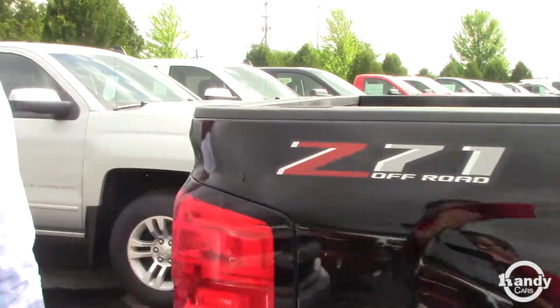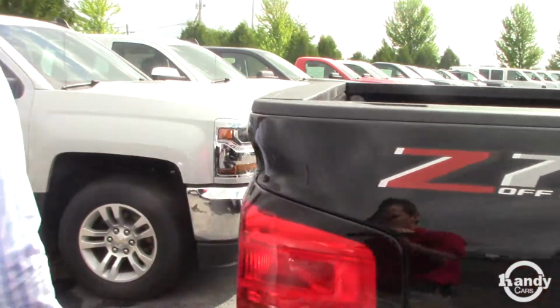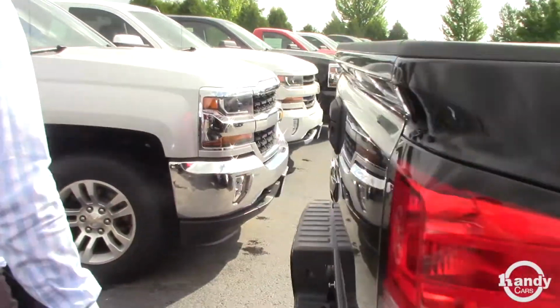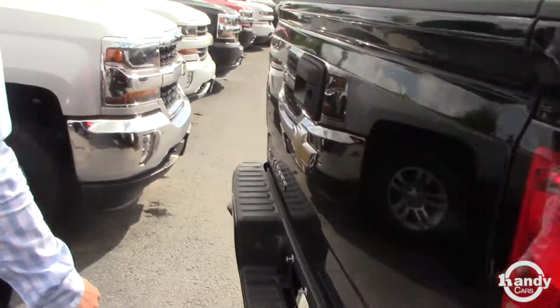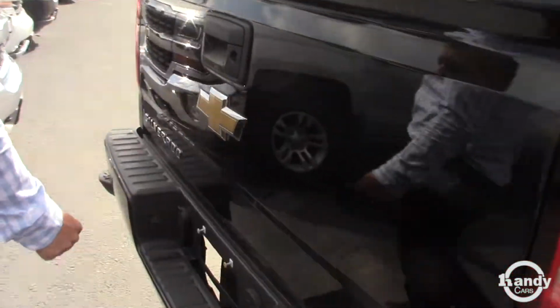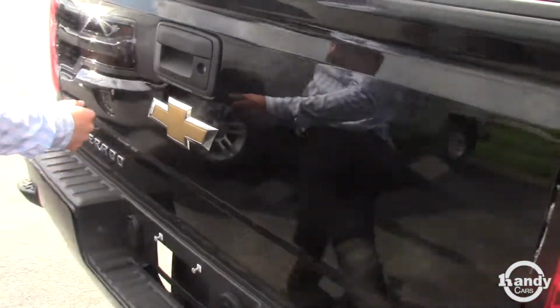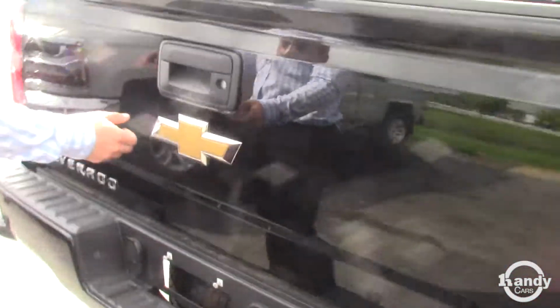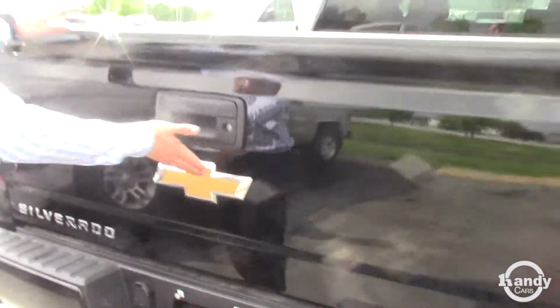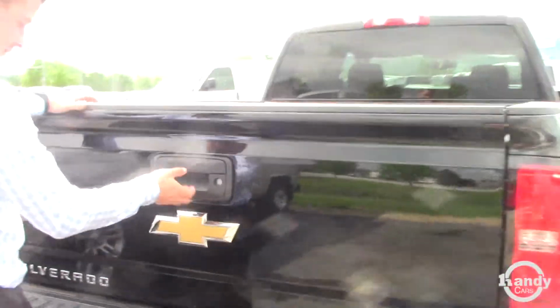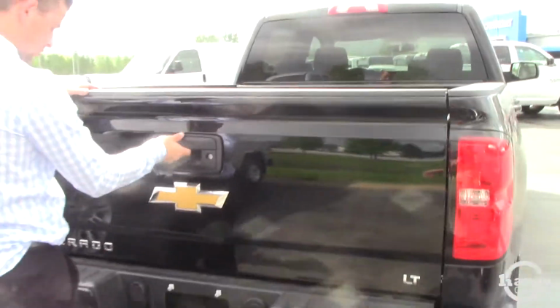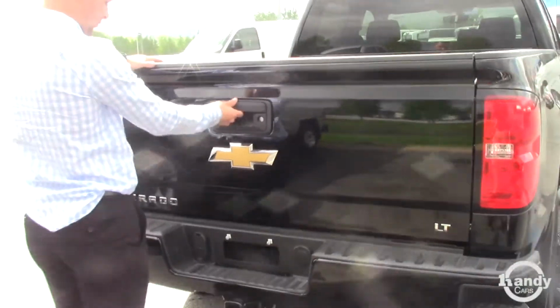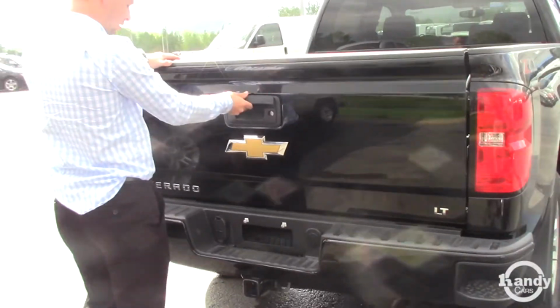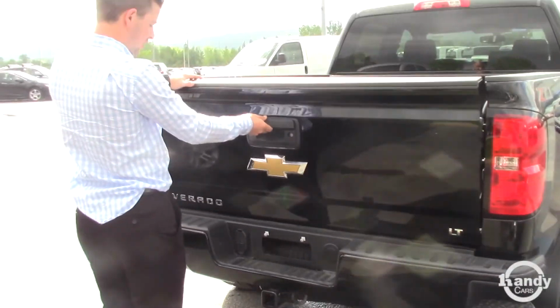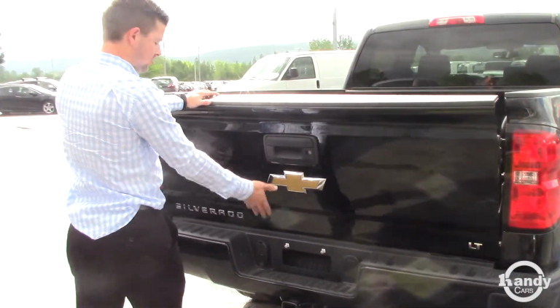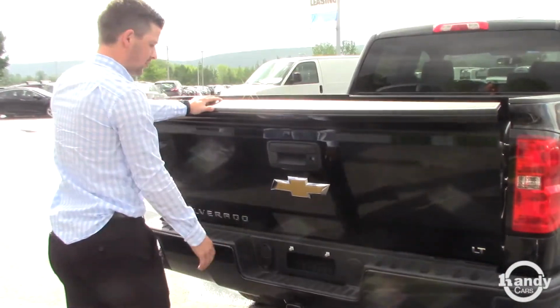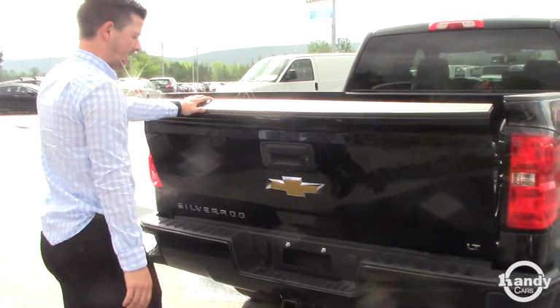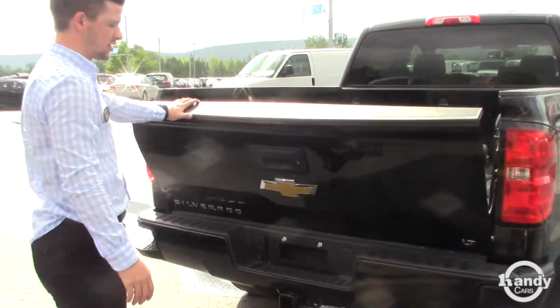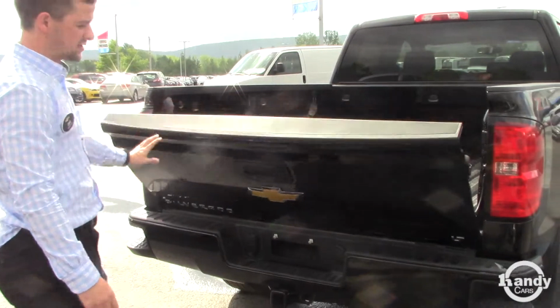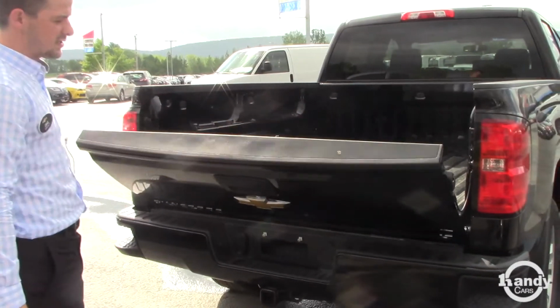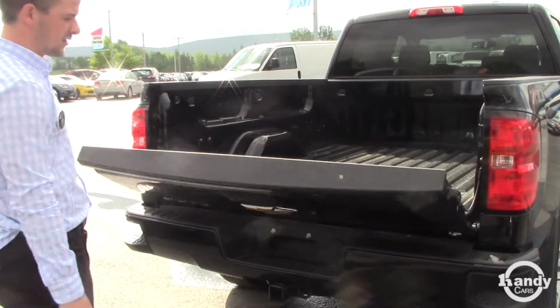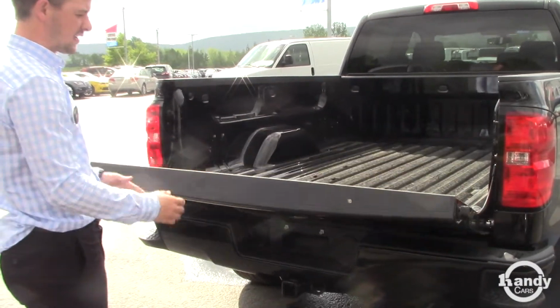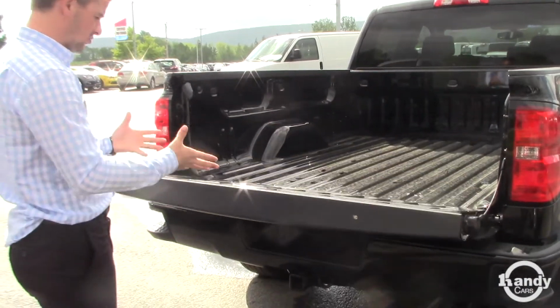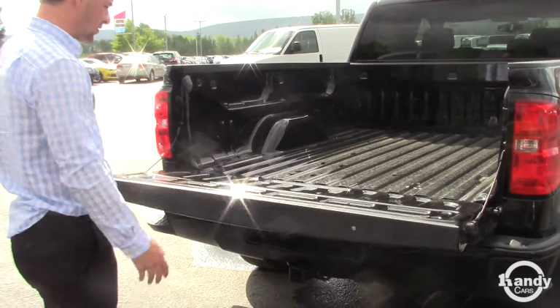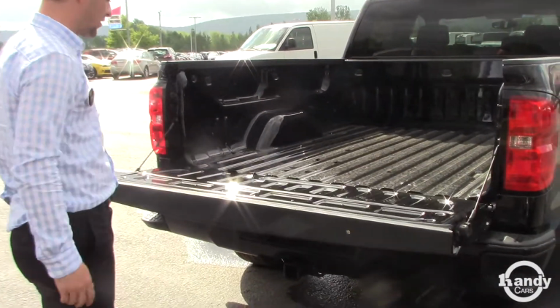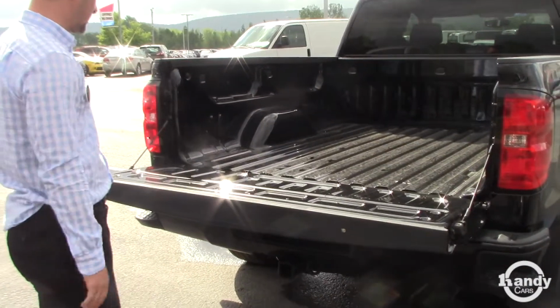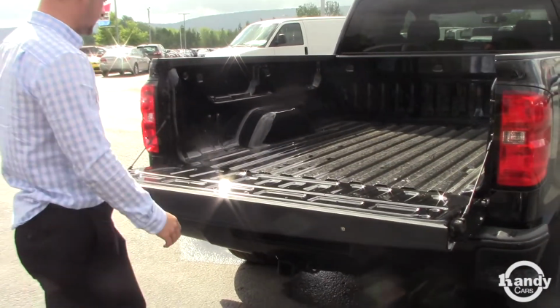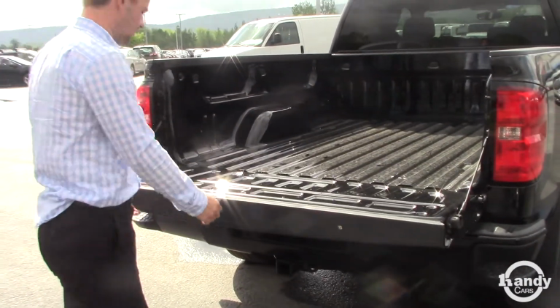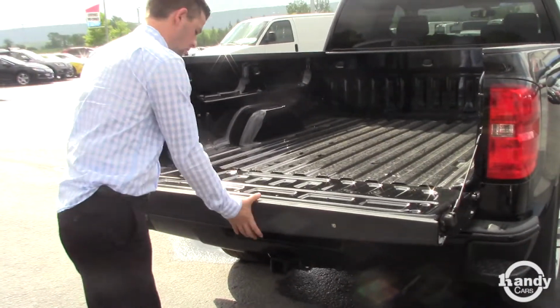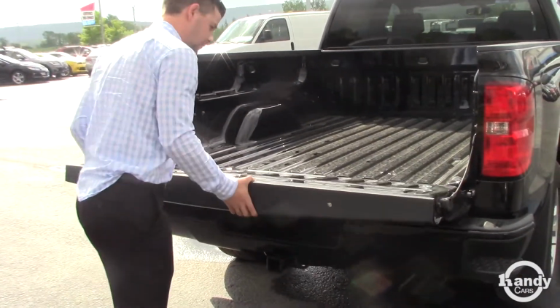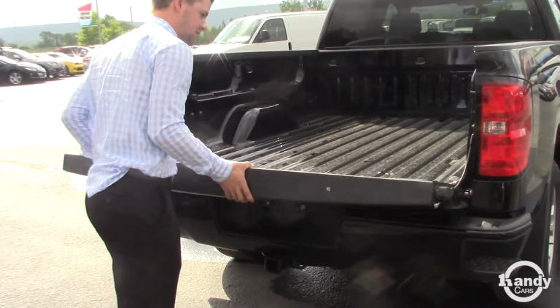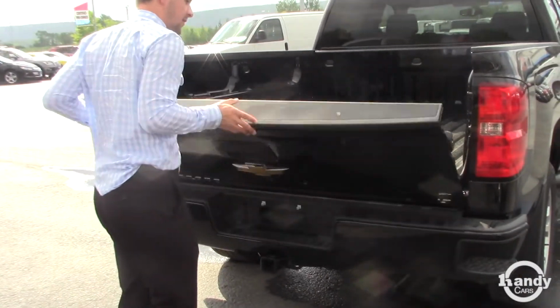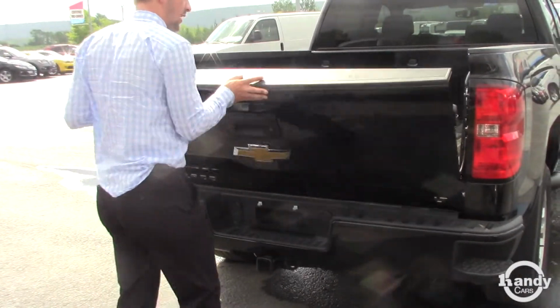As we get back here into the tailgate, your backup camera is below — it's below the trailer package. It is the easy lift gate, so it drops right down nice and easy for you. It's real light and picks up as well.